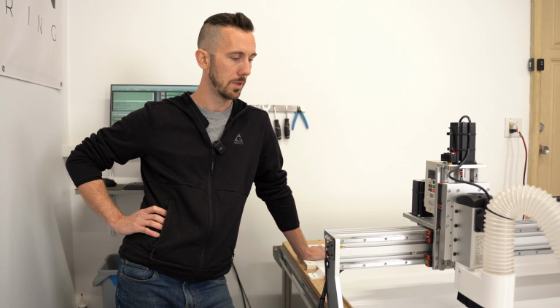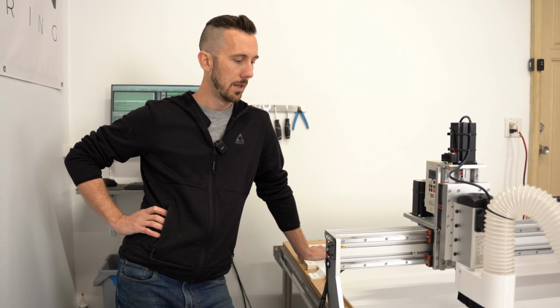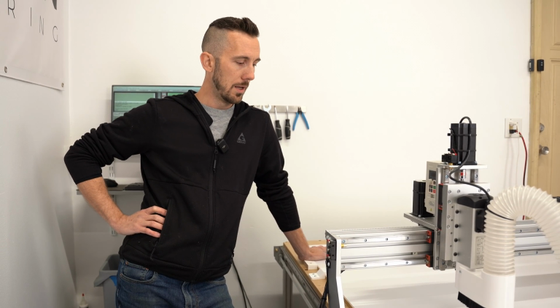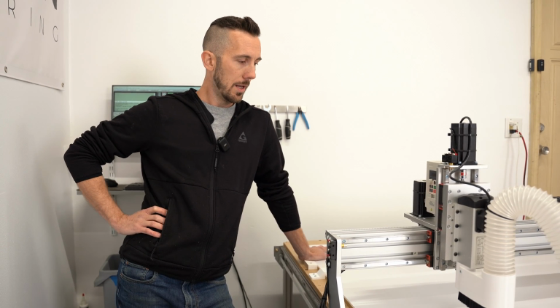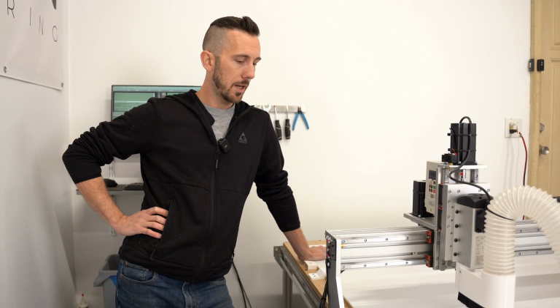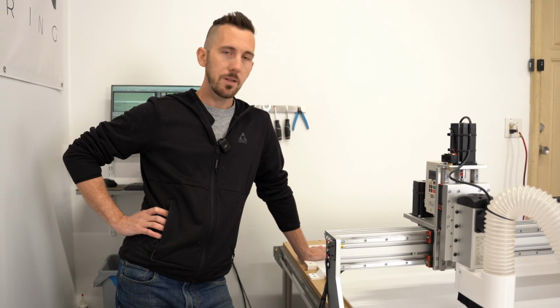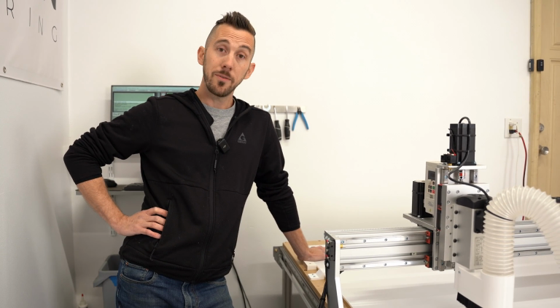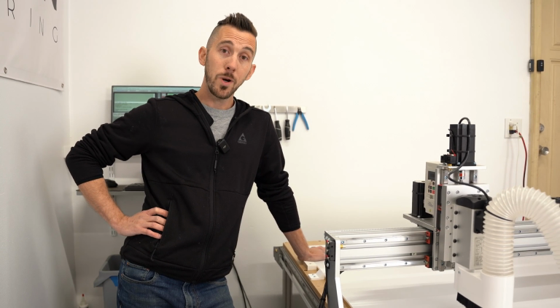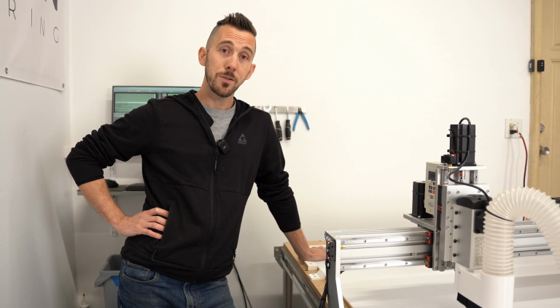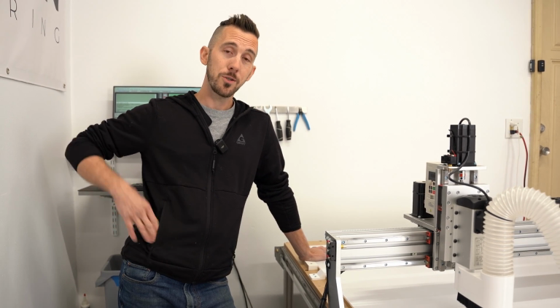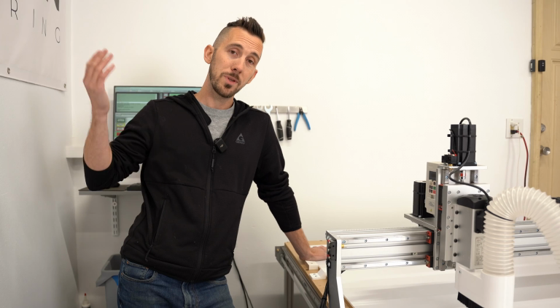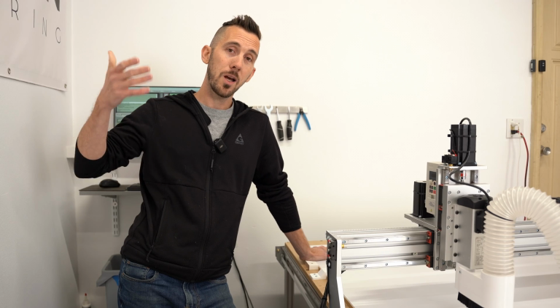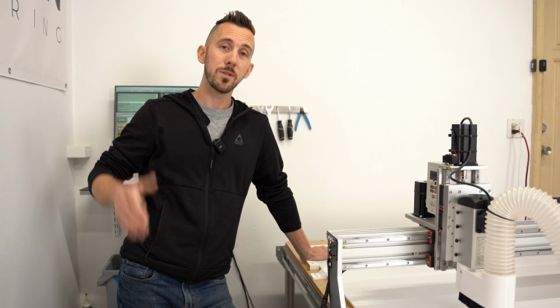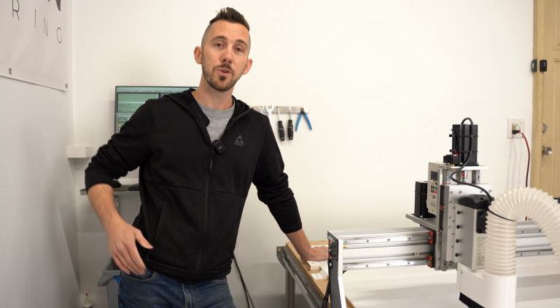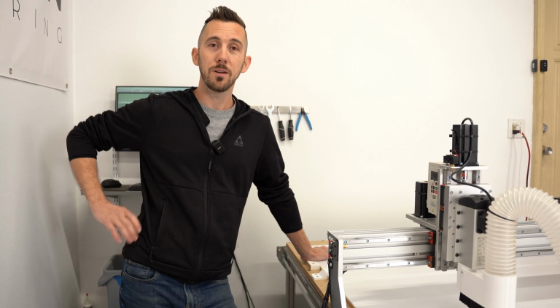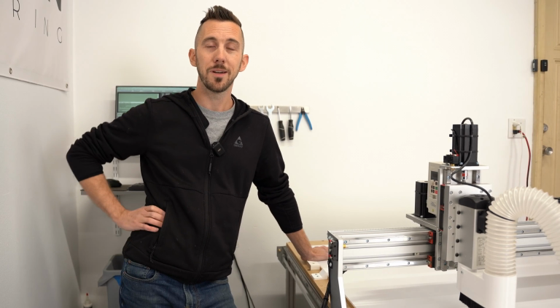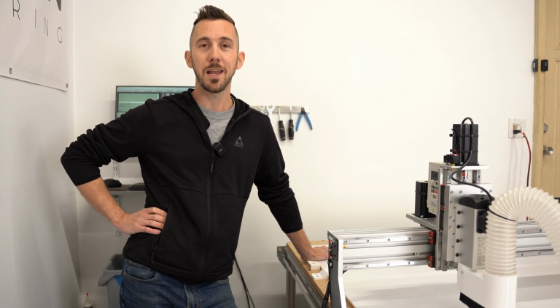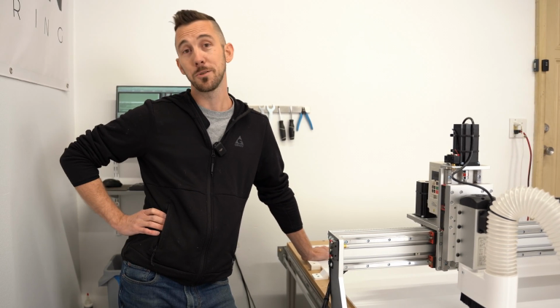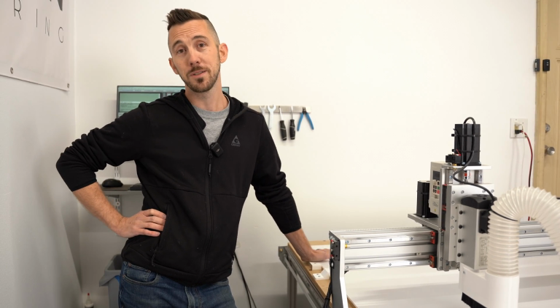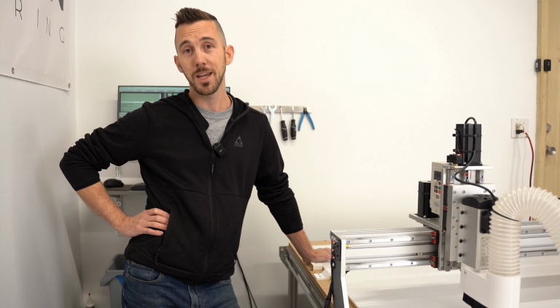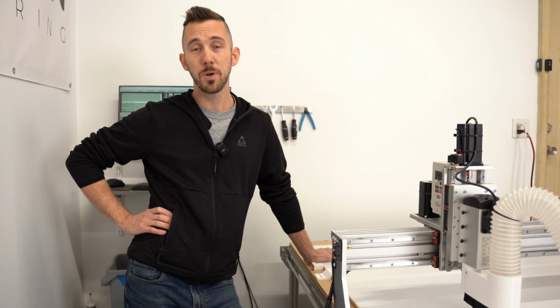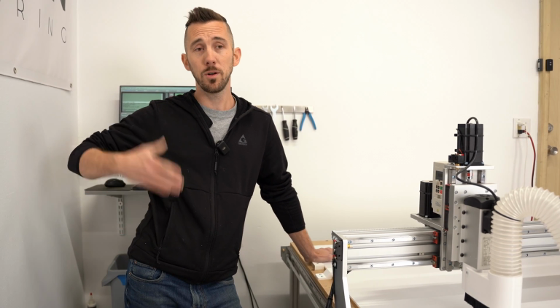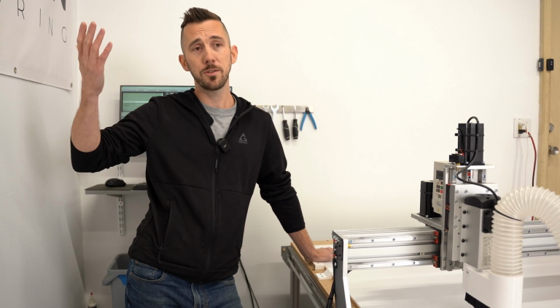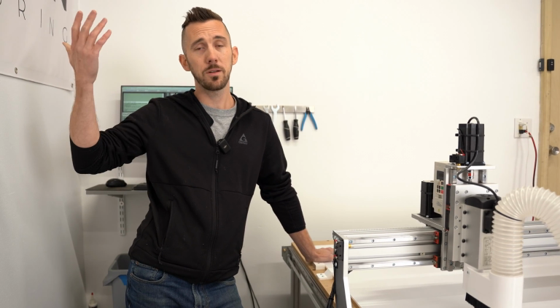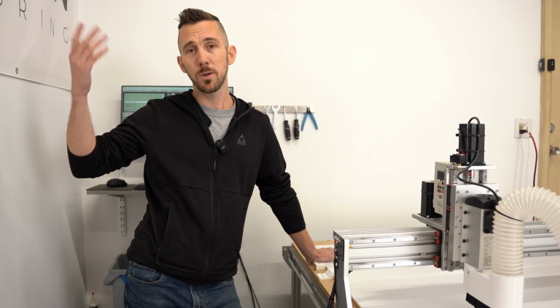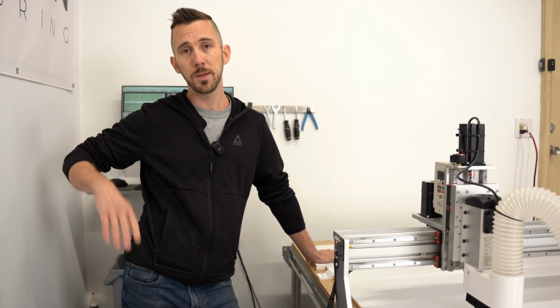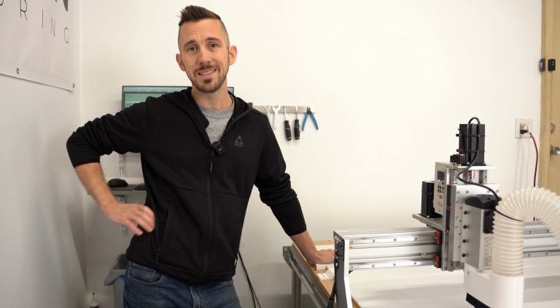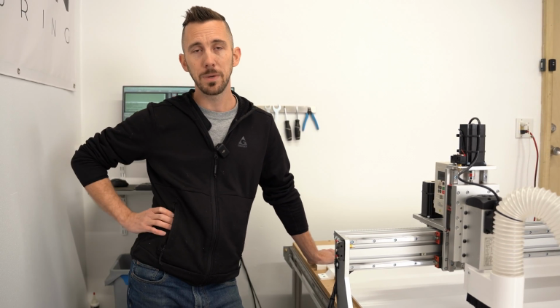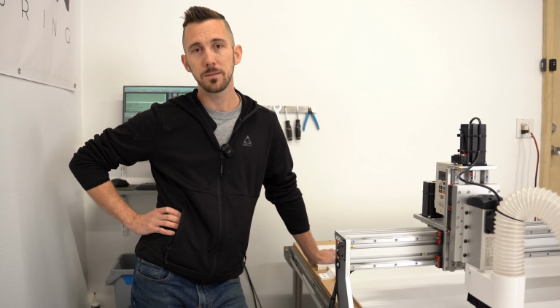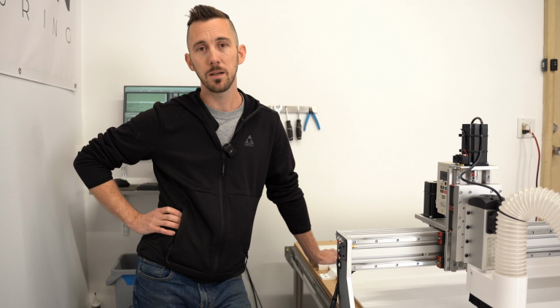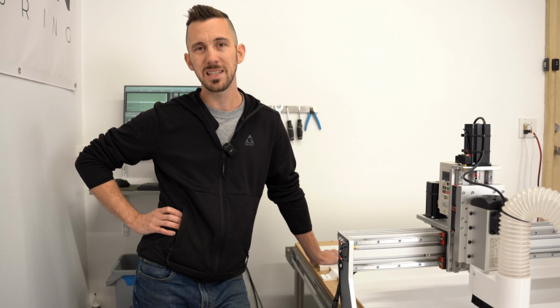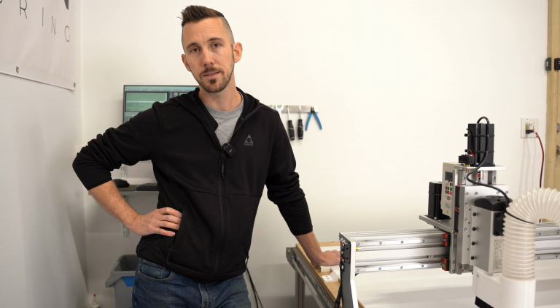If you have any questions, shoot them in the comments and I'll try to answer them best I can. Or you can just check out their website, ZenbotCNC.